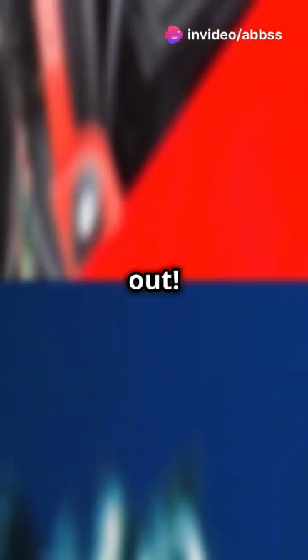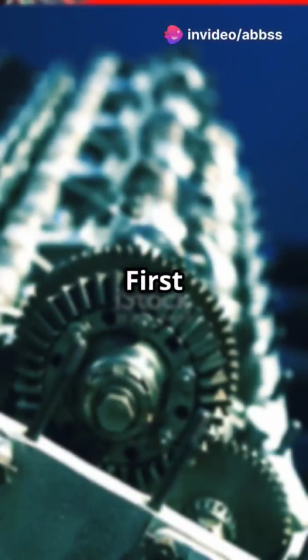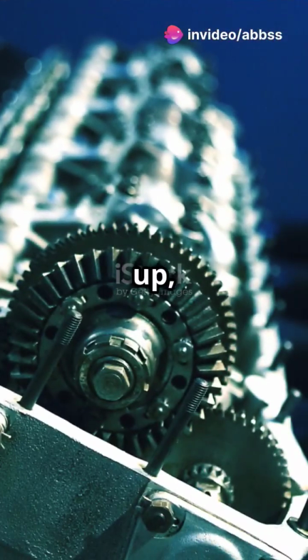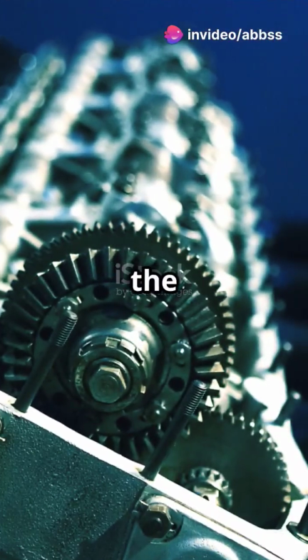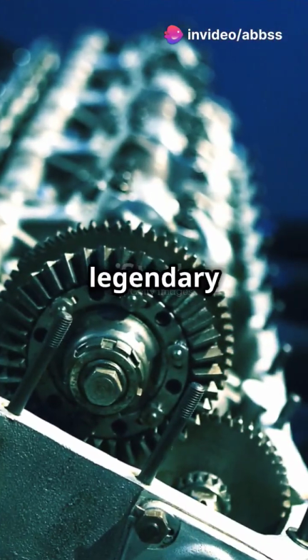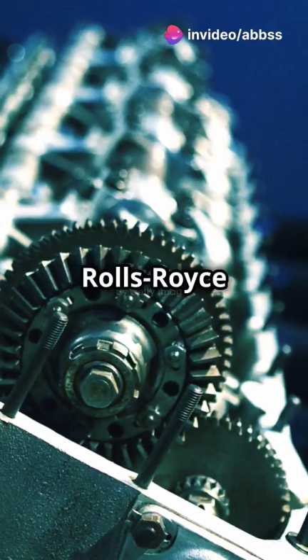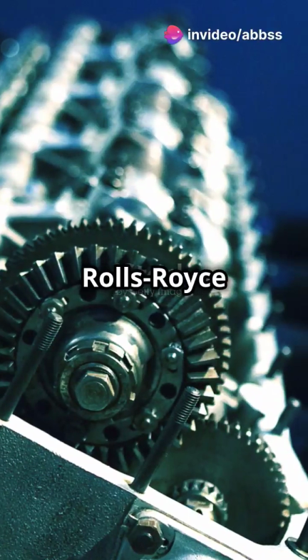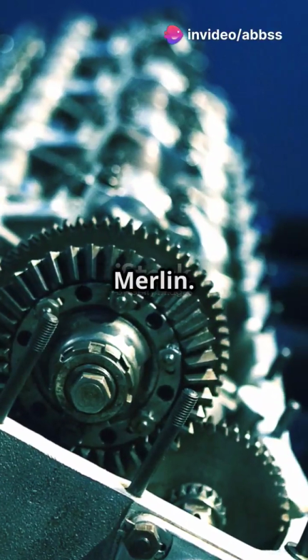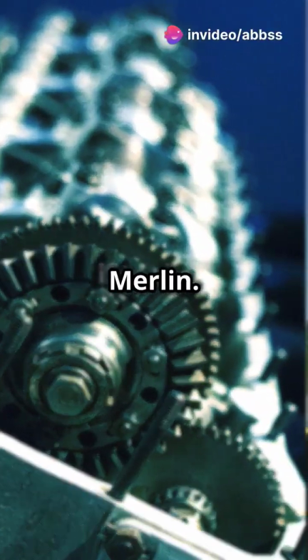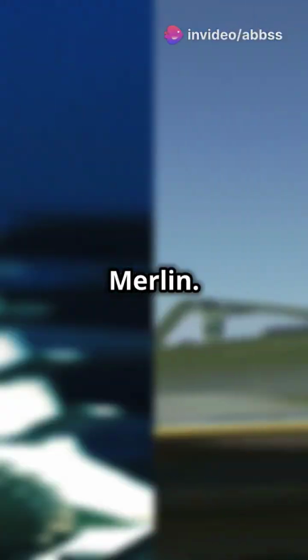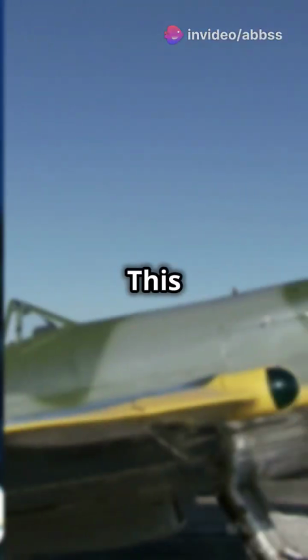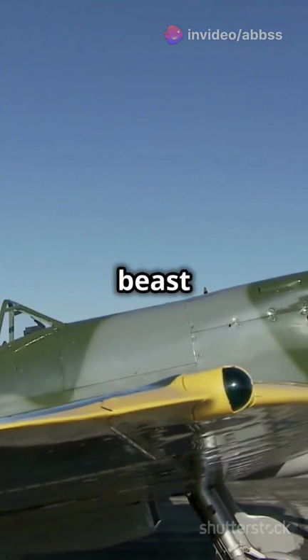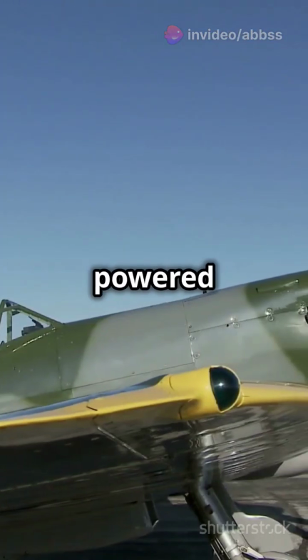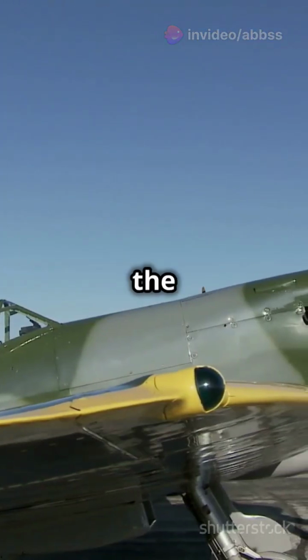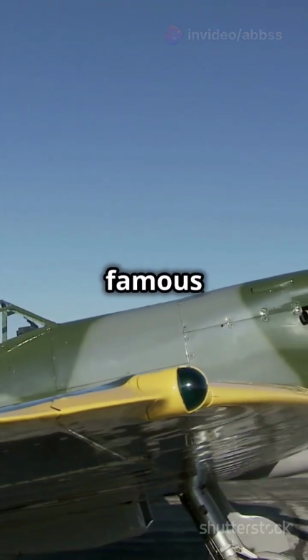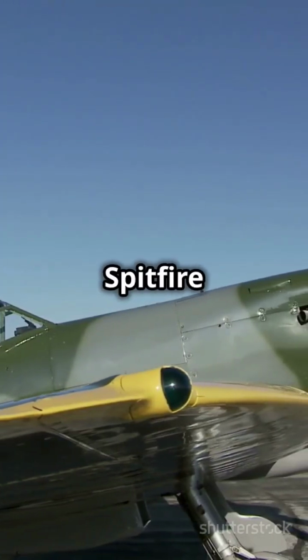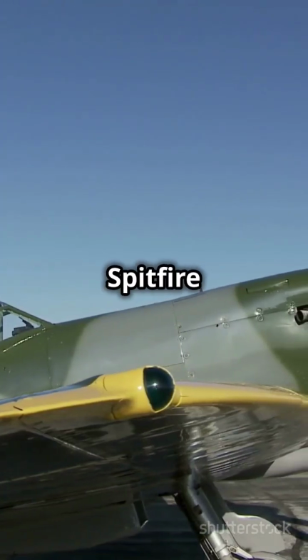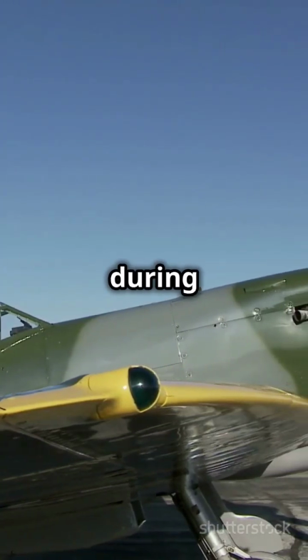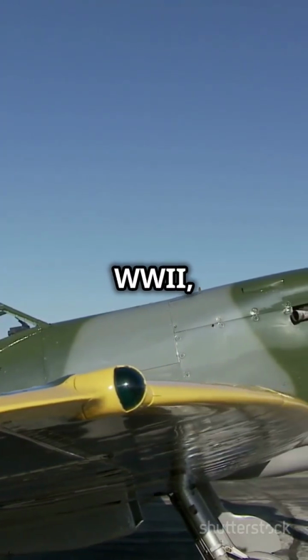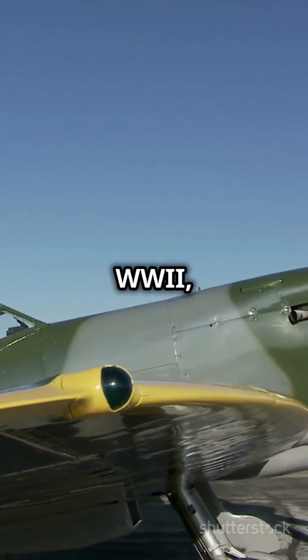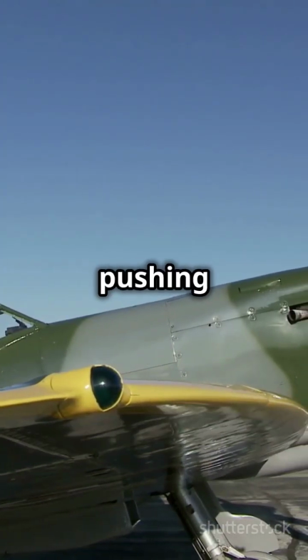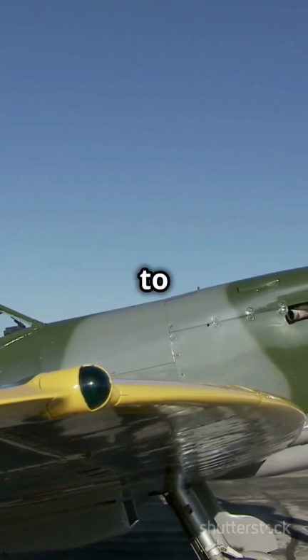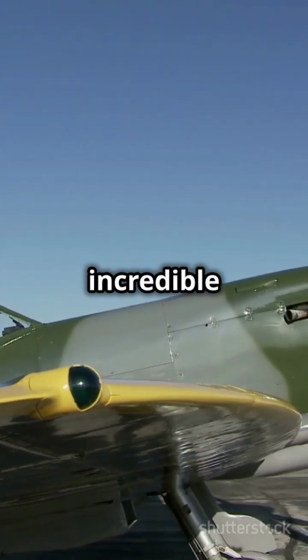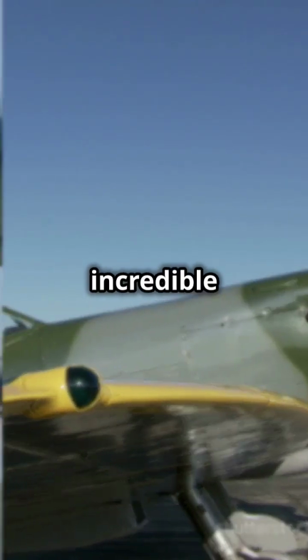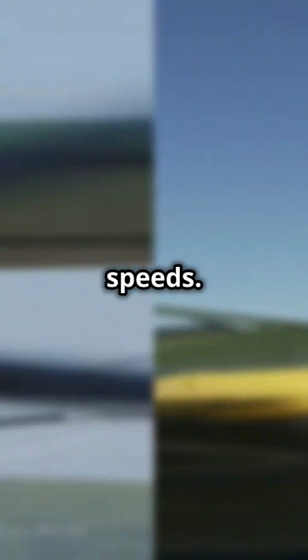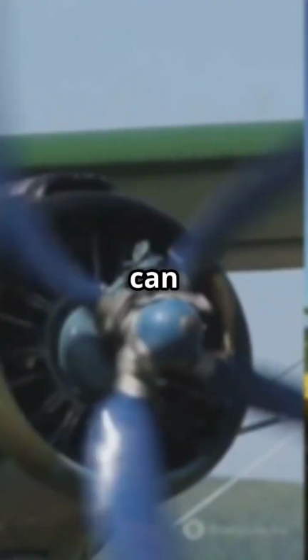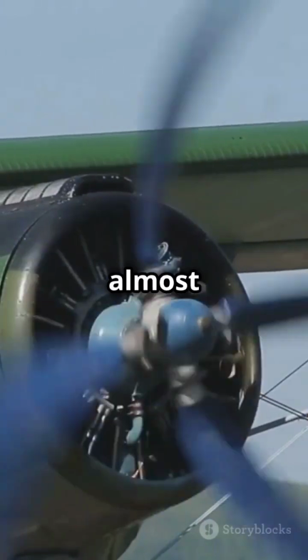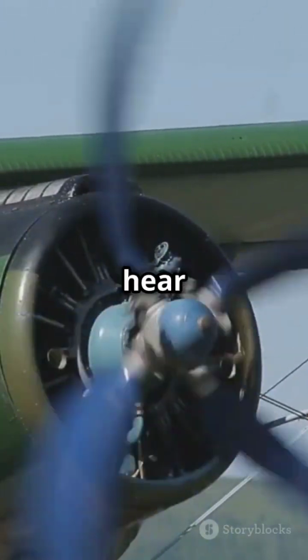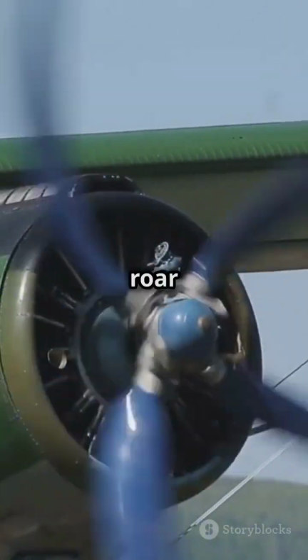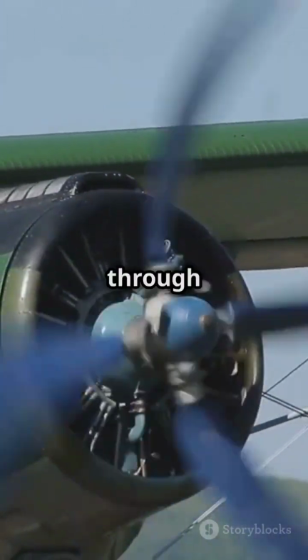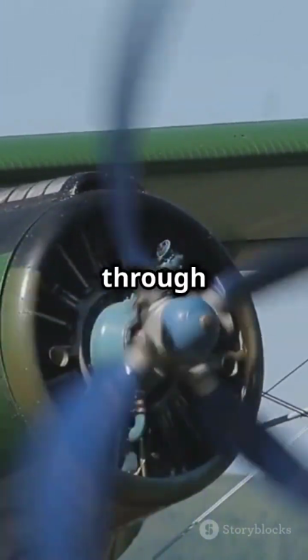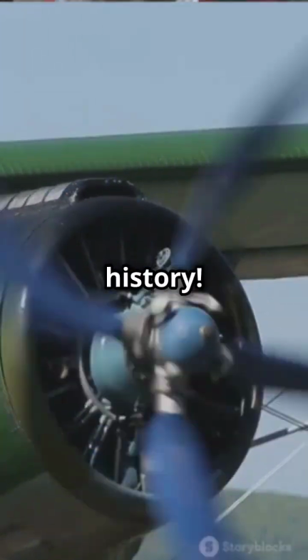First up, the legendary Rolls-Royce Merlin. This beast powered the famous Spitfire during WWII, pushing it to incredible speeds. You can almost hear it roar through history.